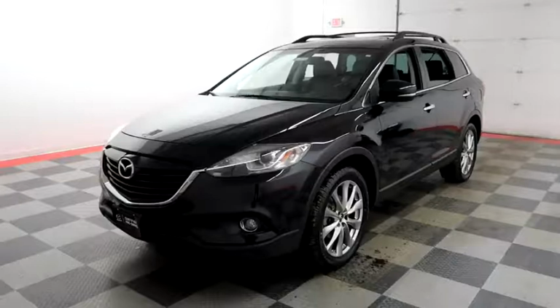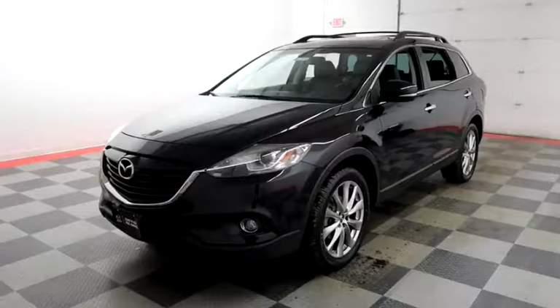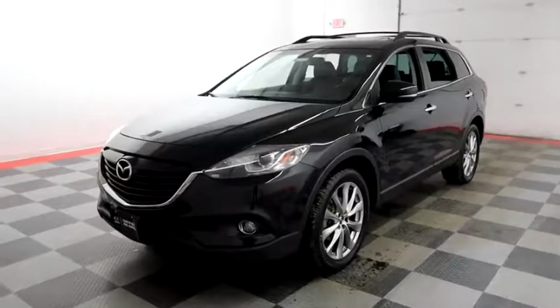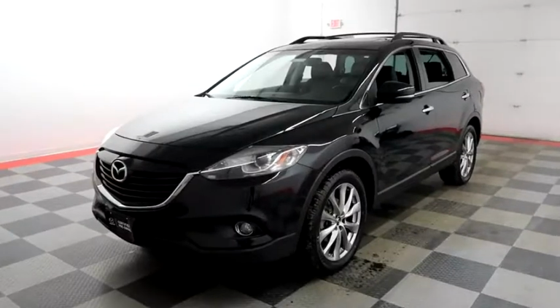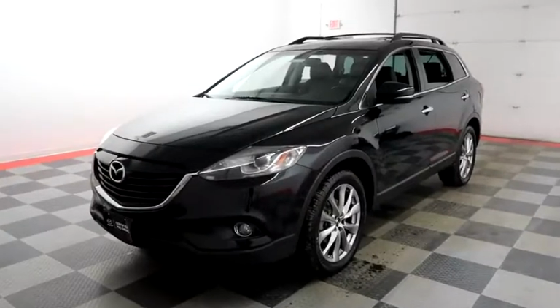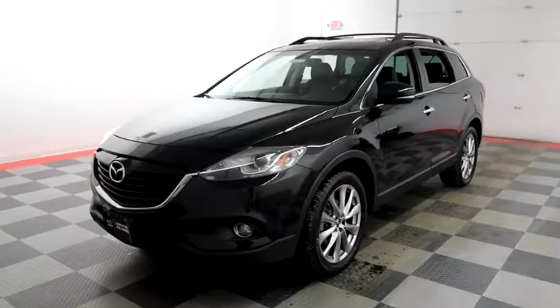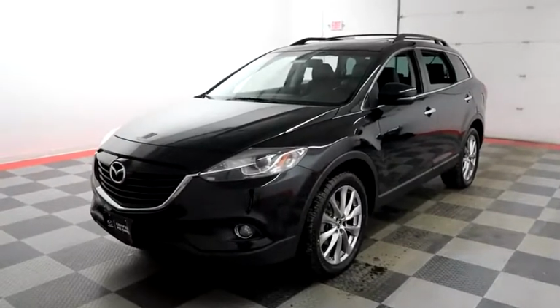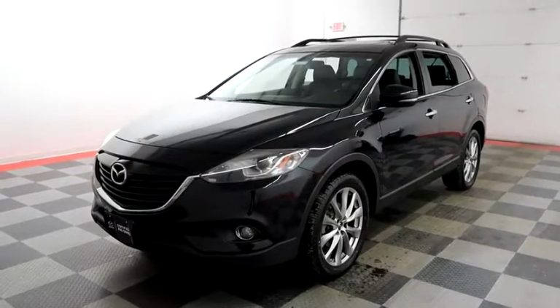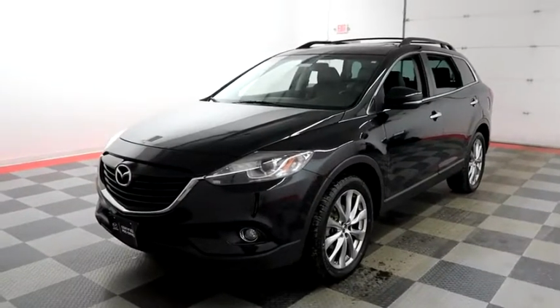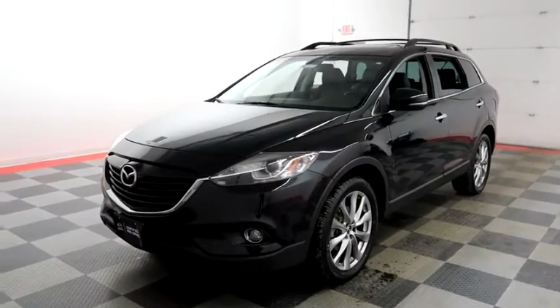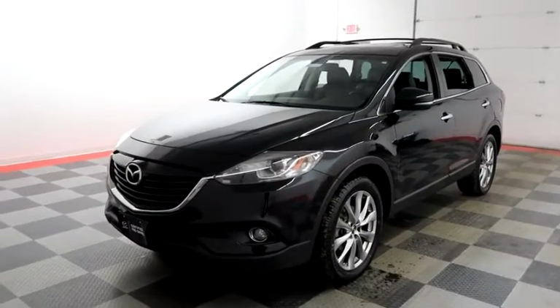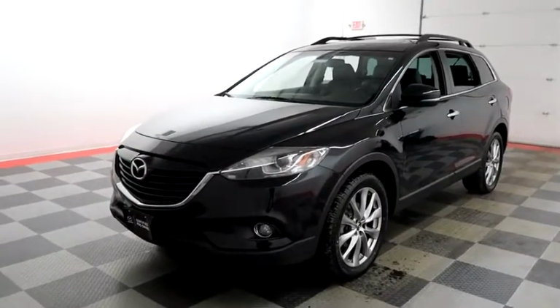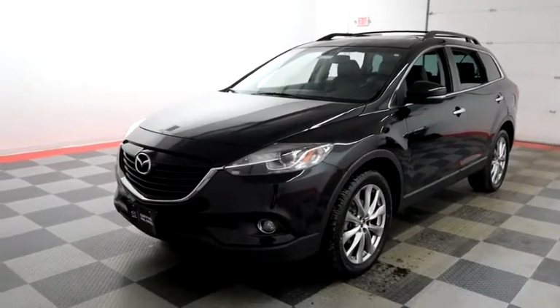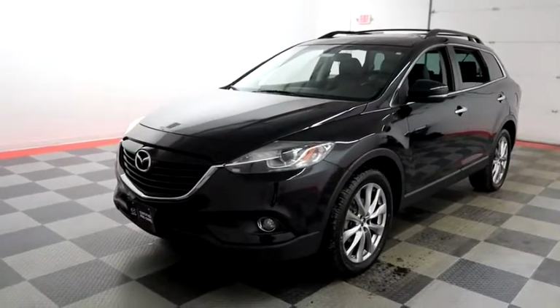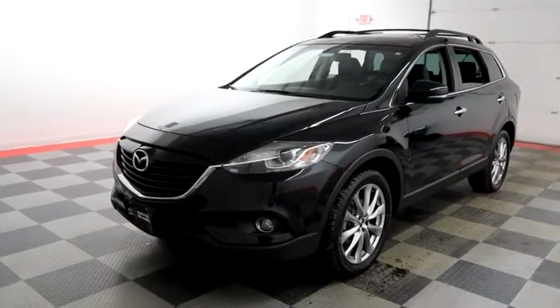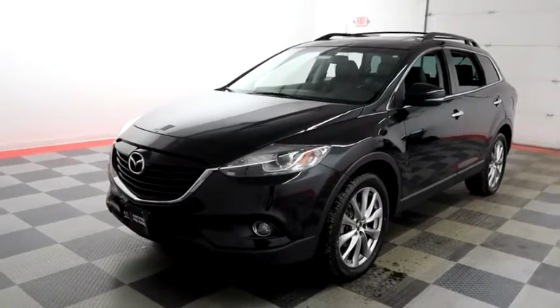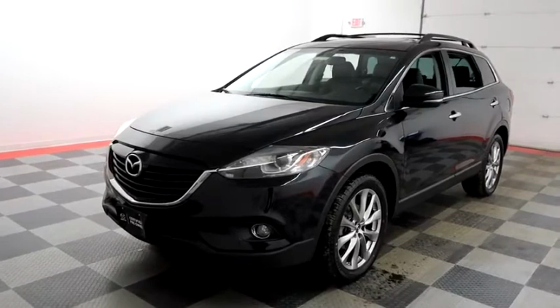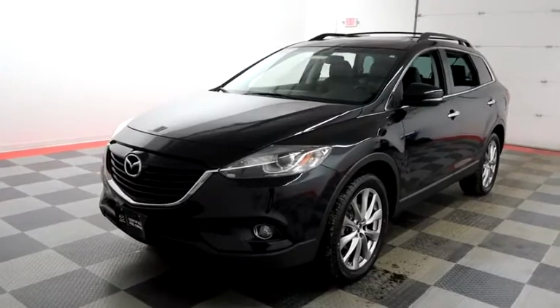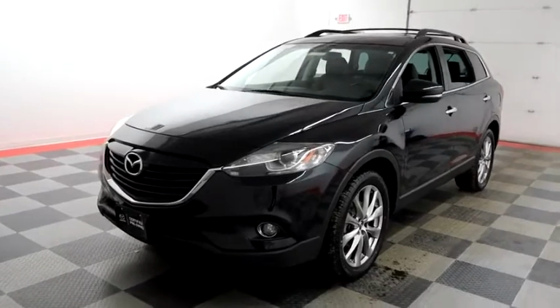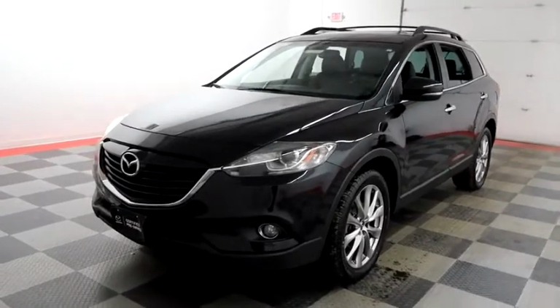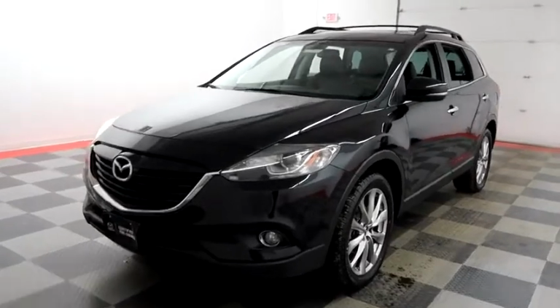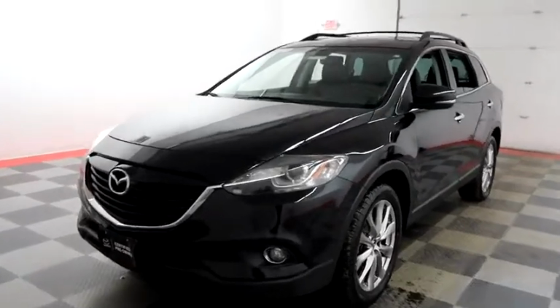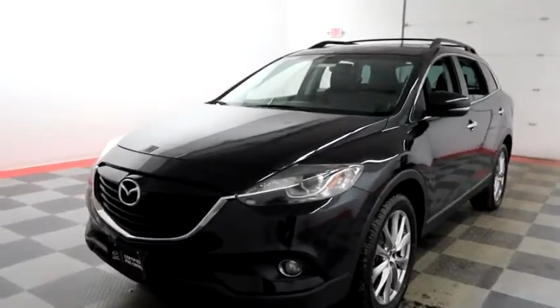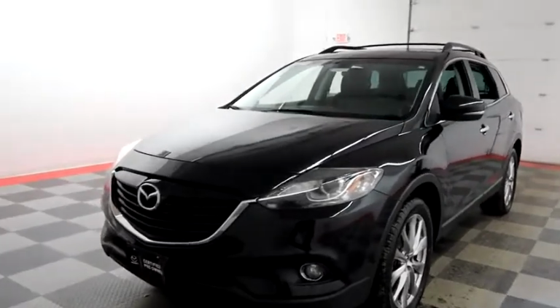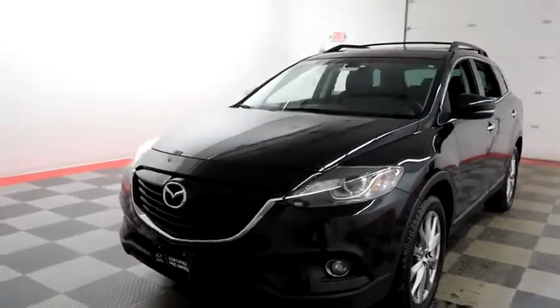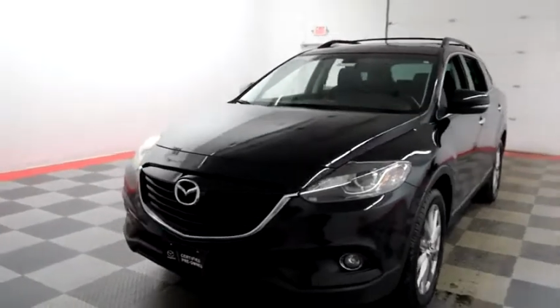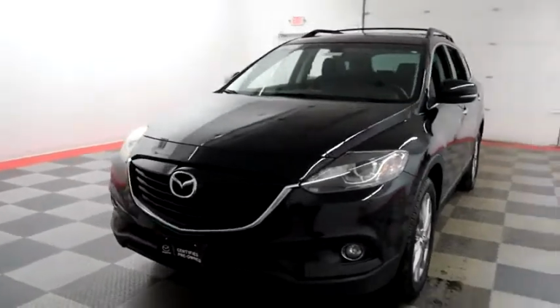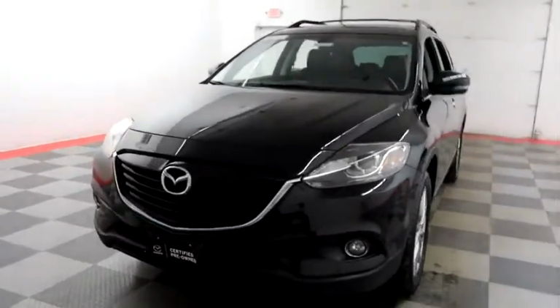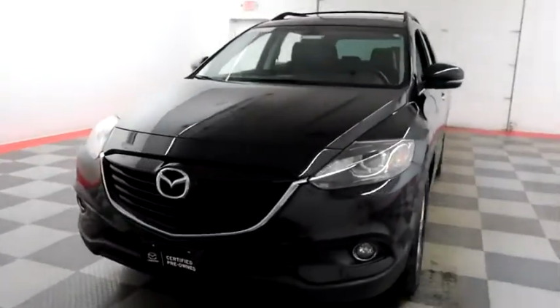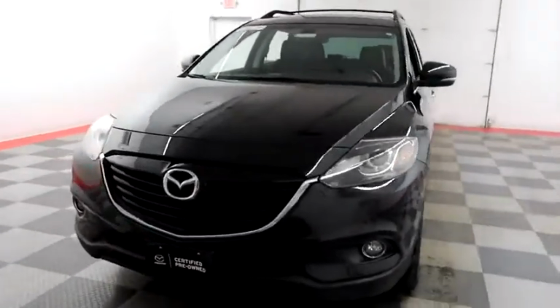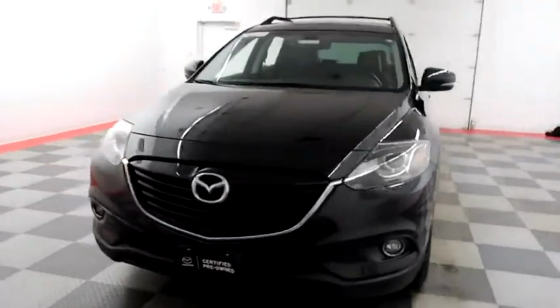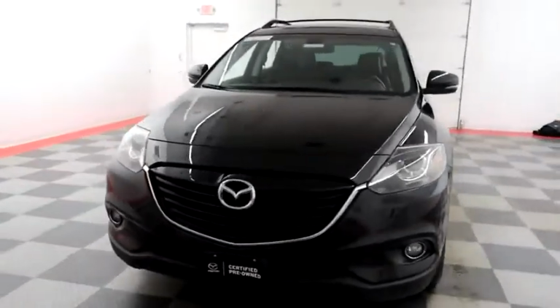Hi, I'm Andy with Holiday Automotive. Today we're going to take a look at a 2014 Mazda CX-9. Stock number is A6852.